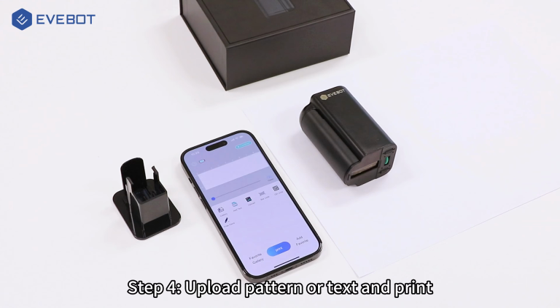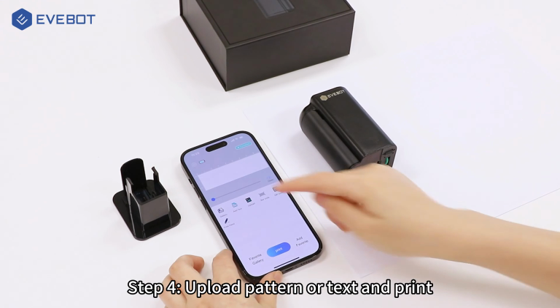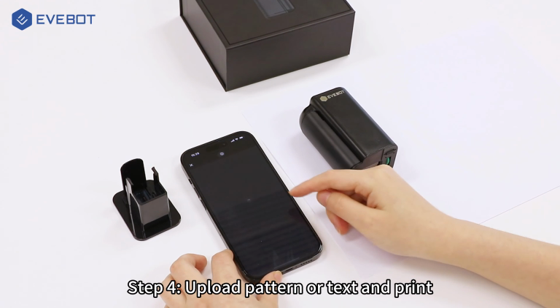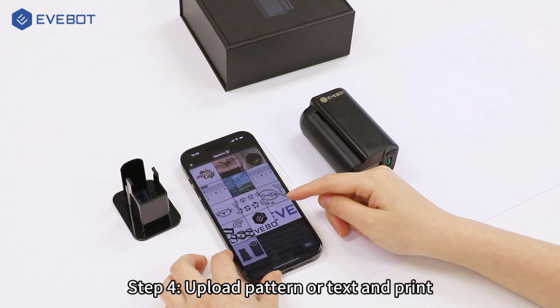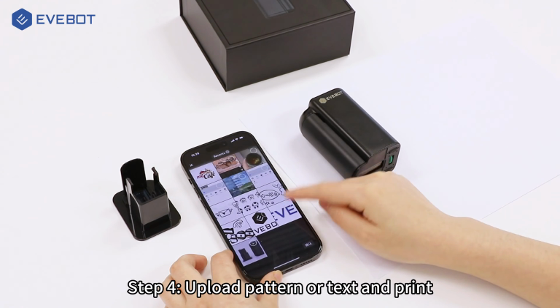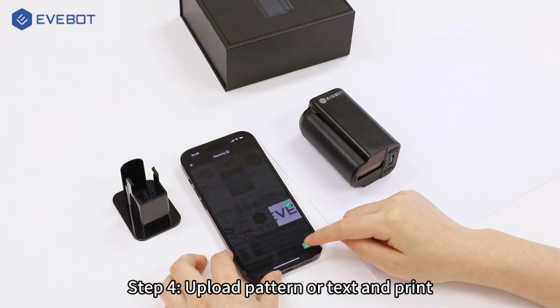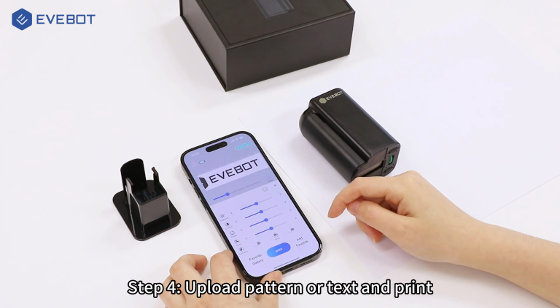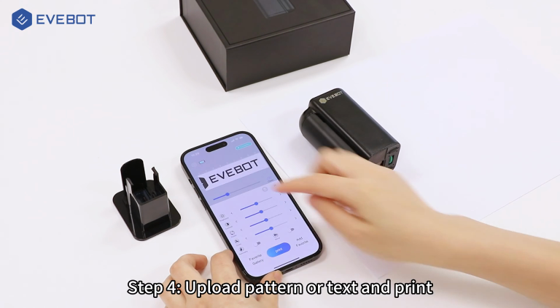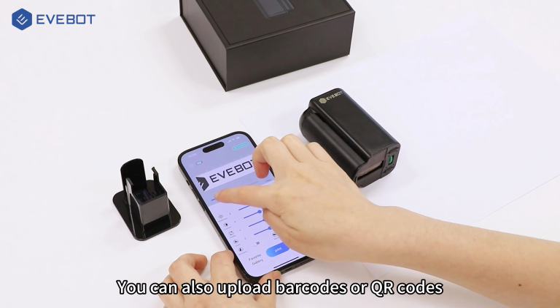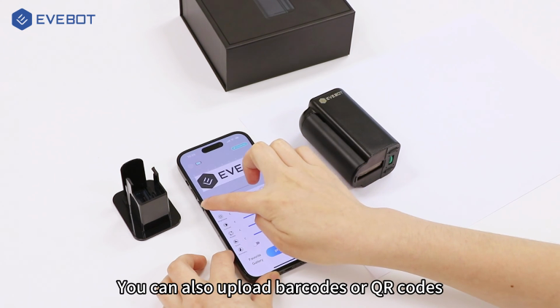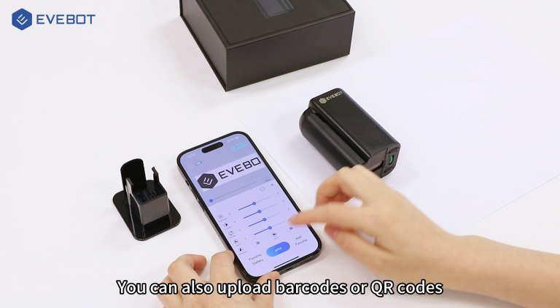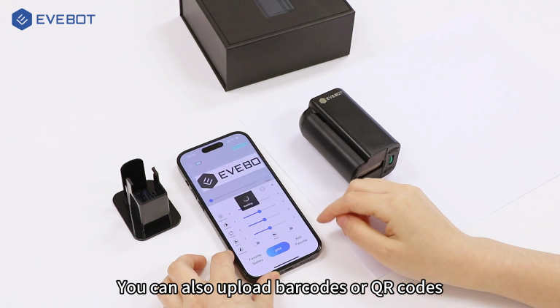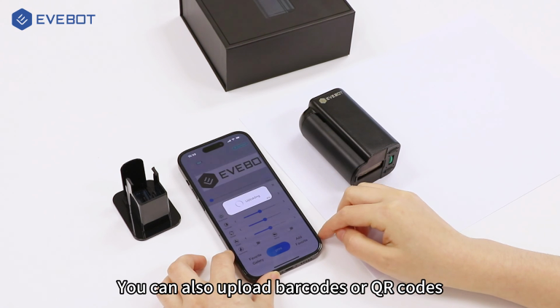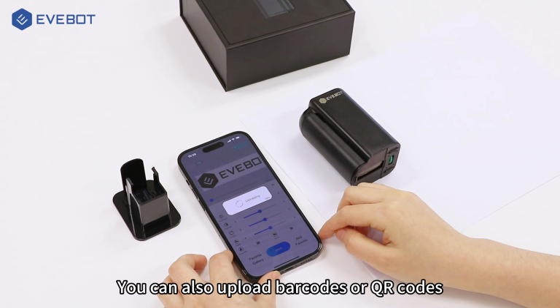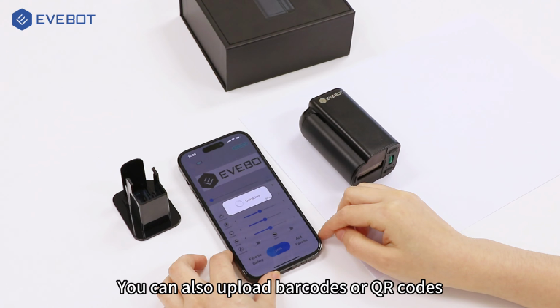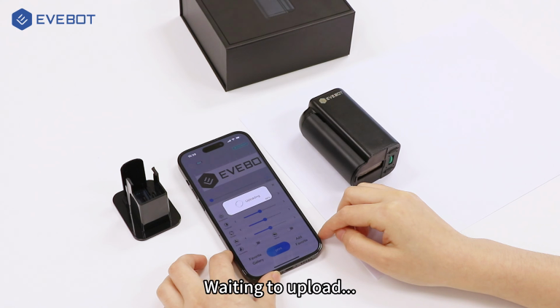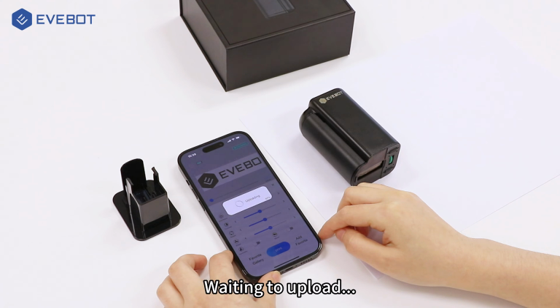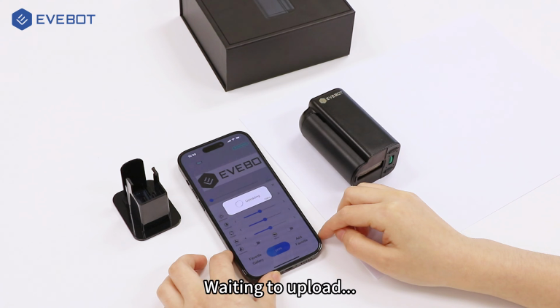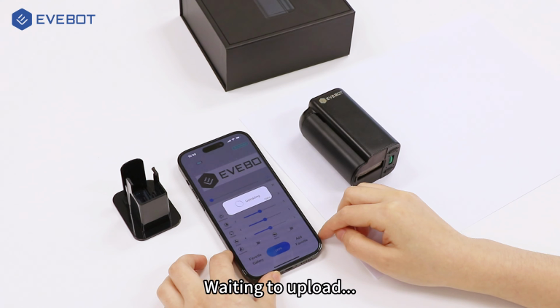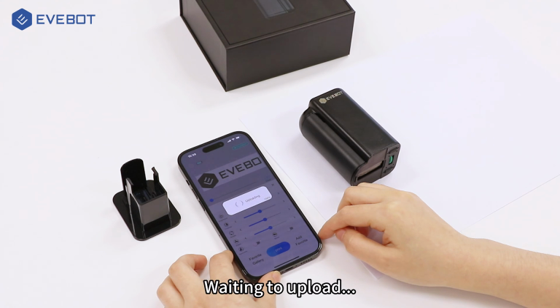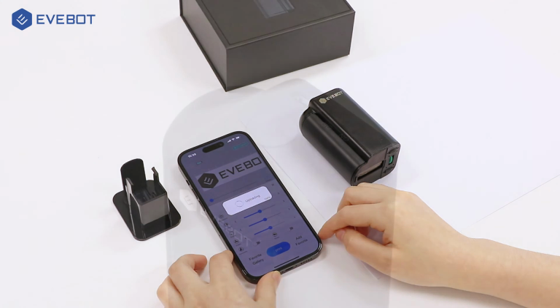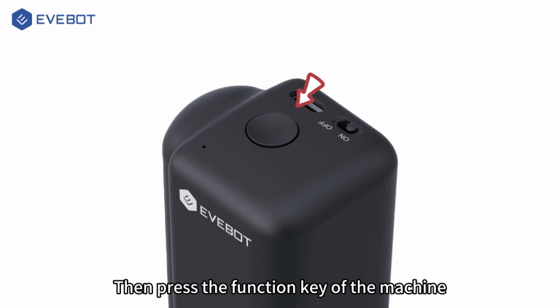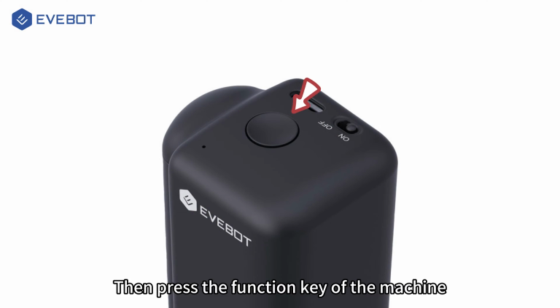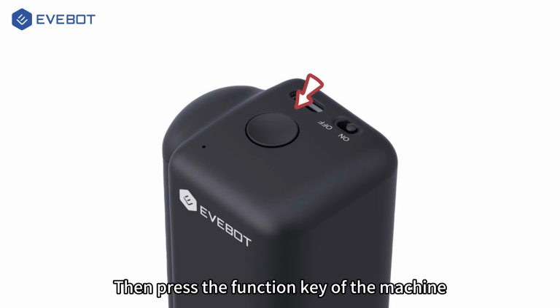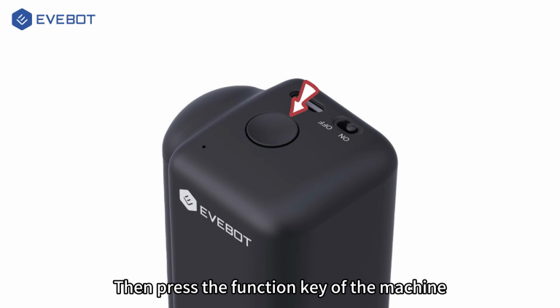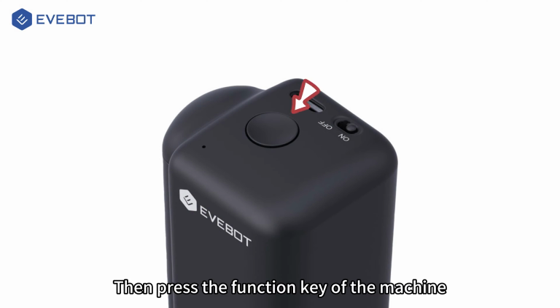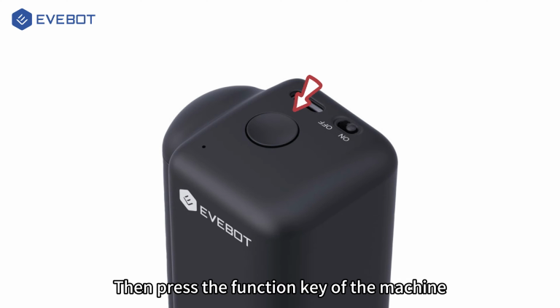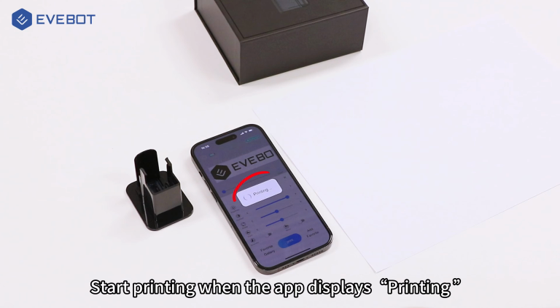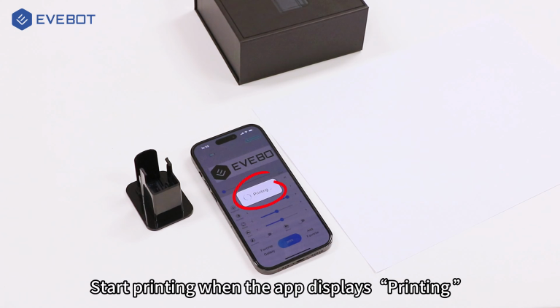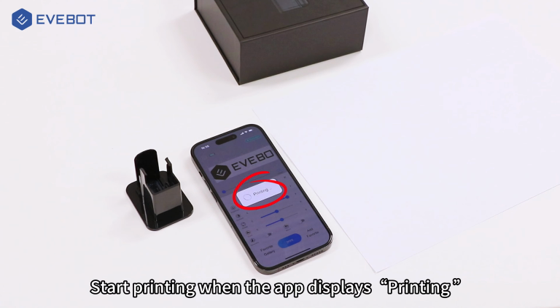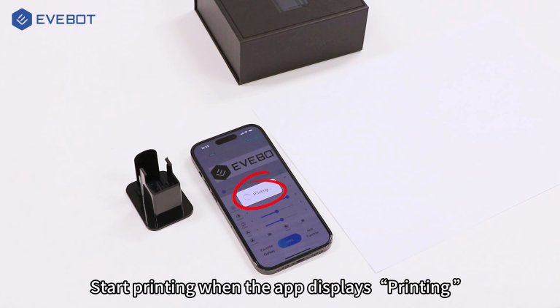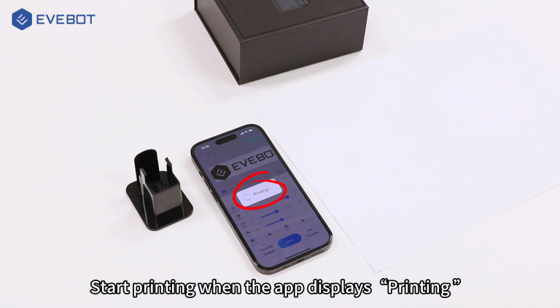Step 4: Upload a pattern or text and print. You can also upload barcodes or QR codes. Then press the function key of the machine and start printing when the app displays printing.